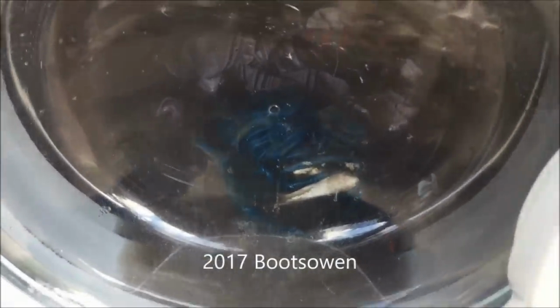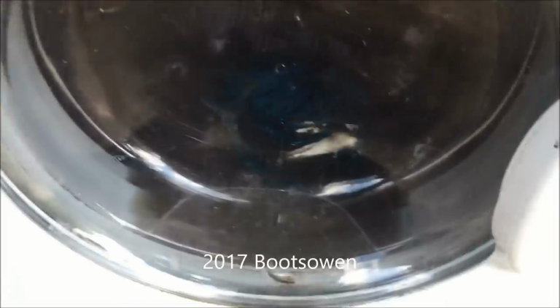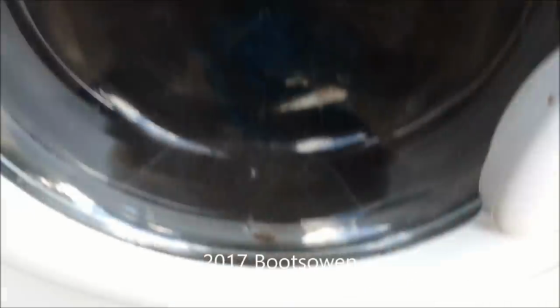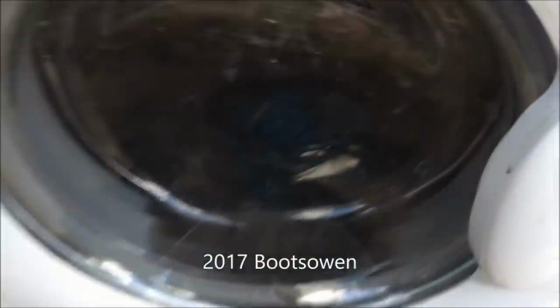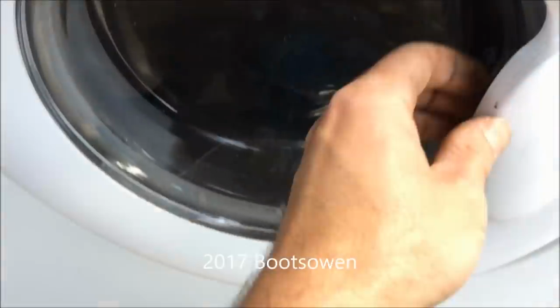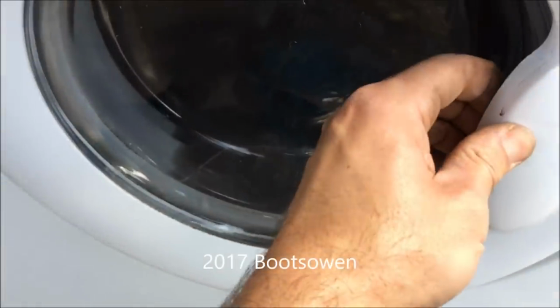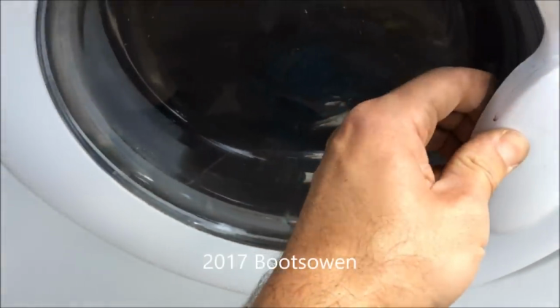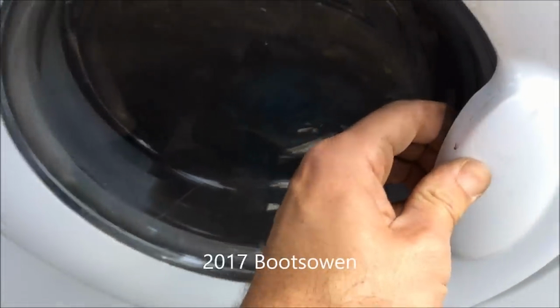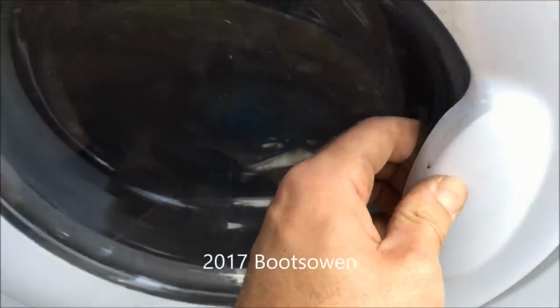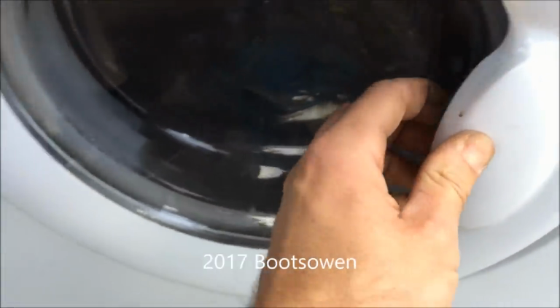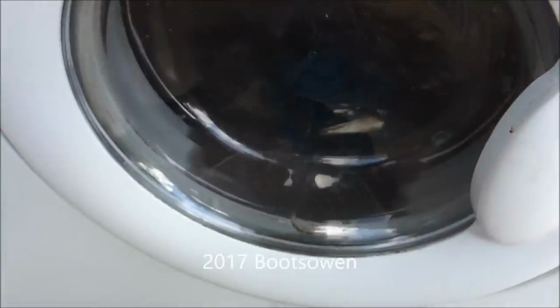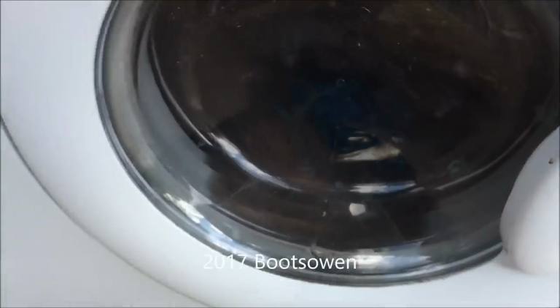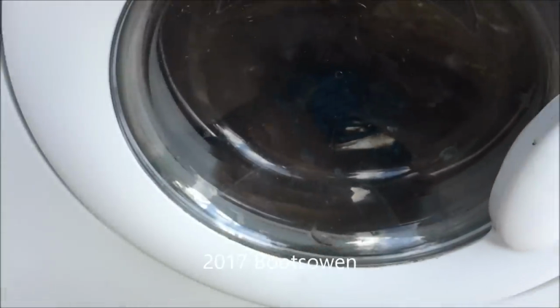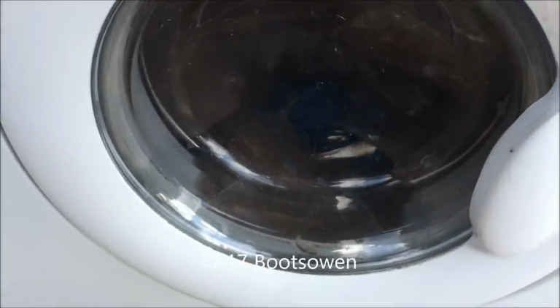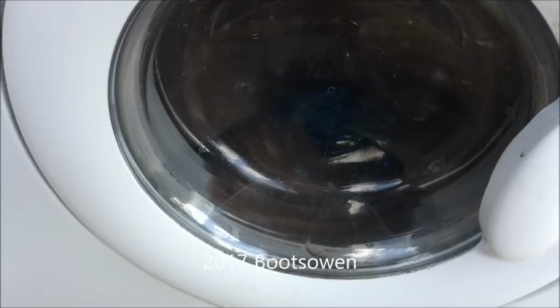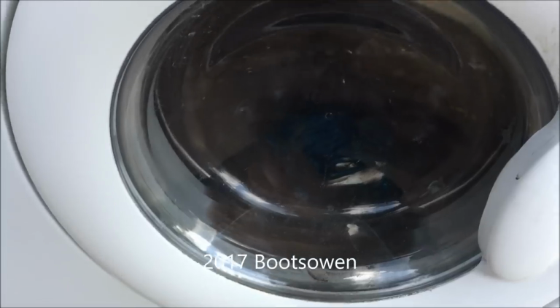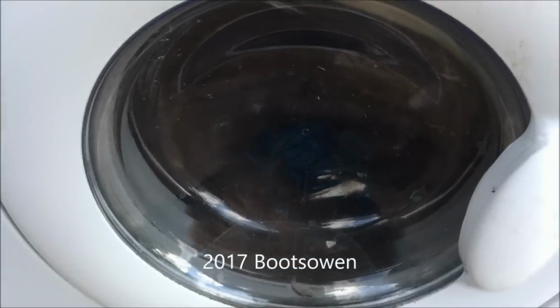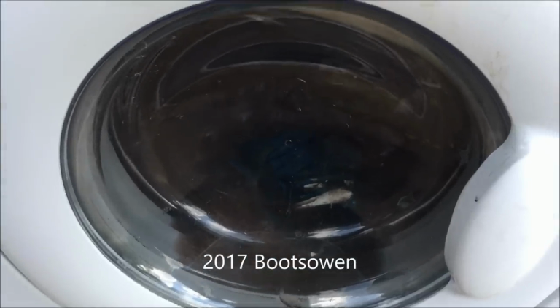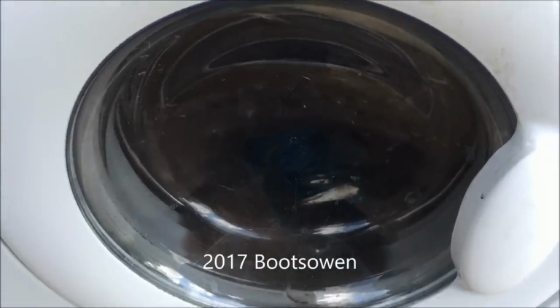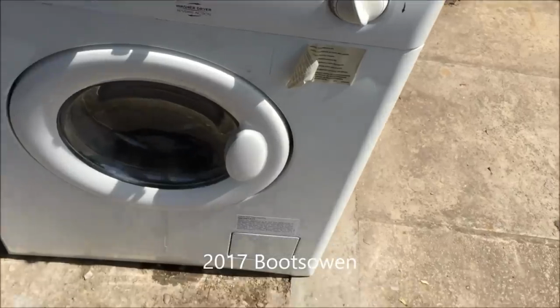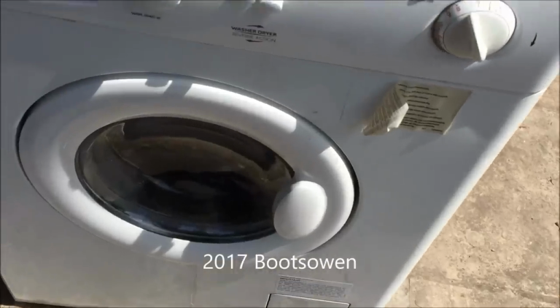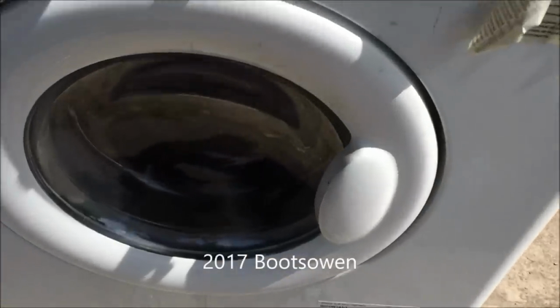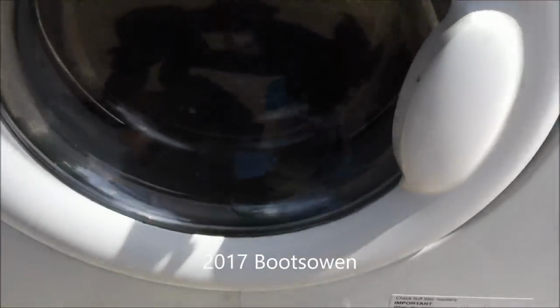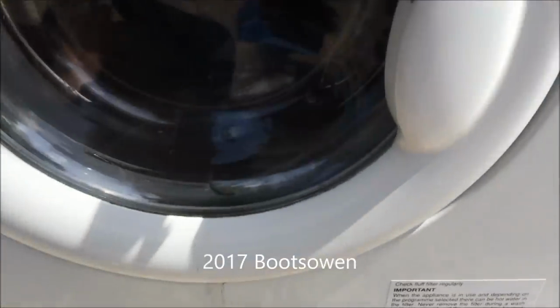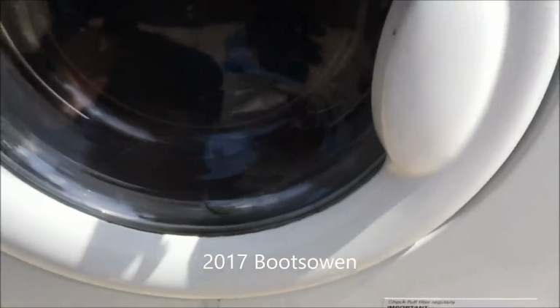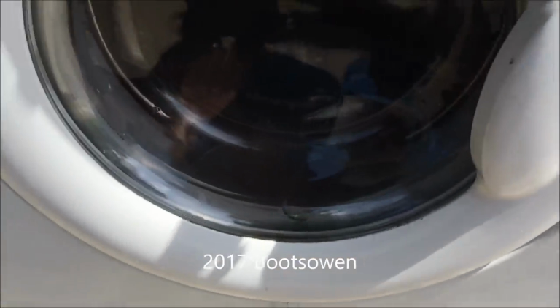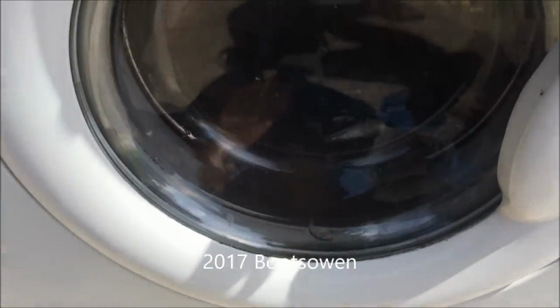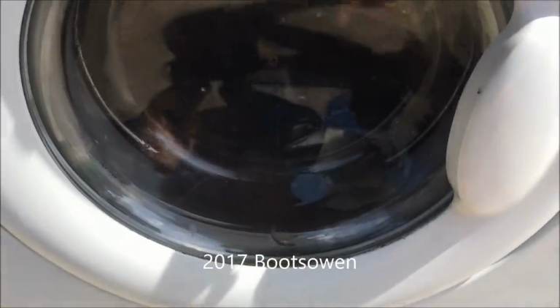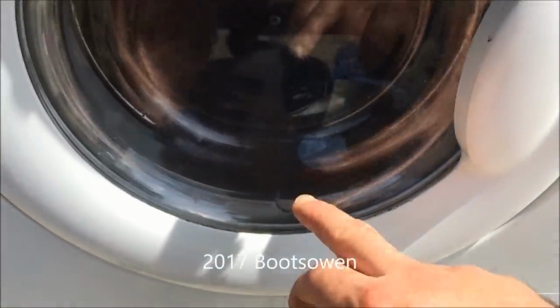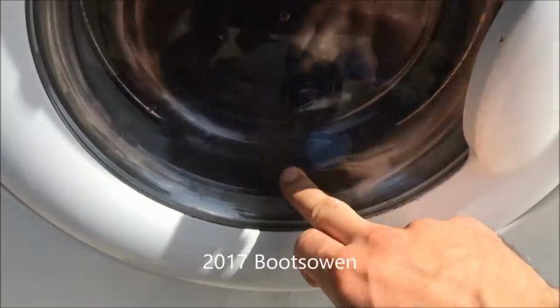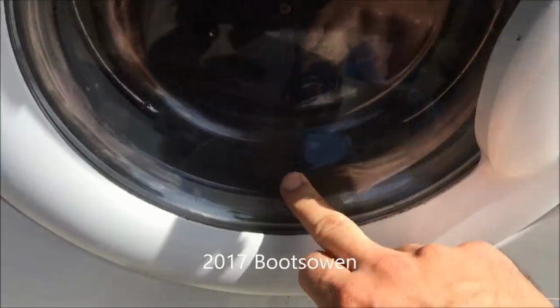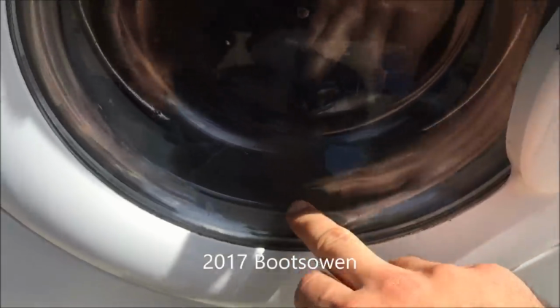Full of water, full of clothes. Interlock still on. I guess it's the pump — it's stuck with water in it.